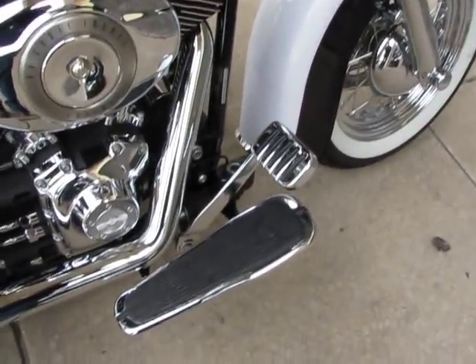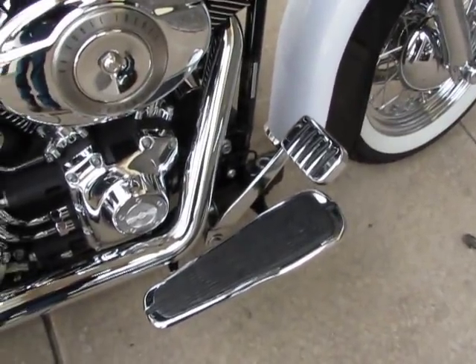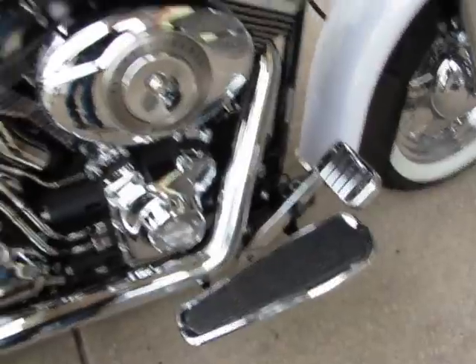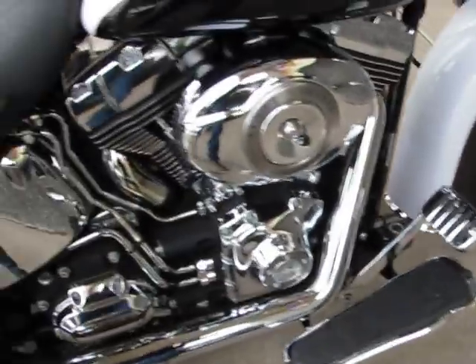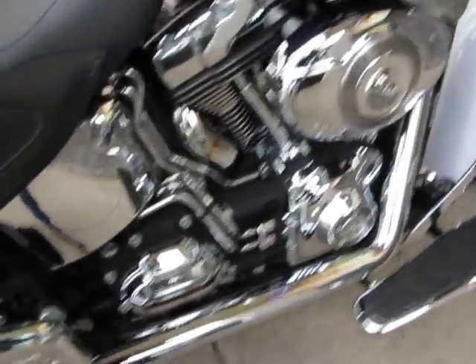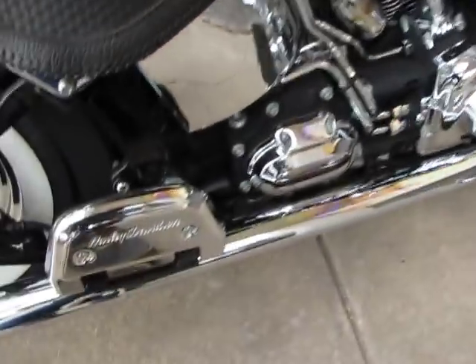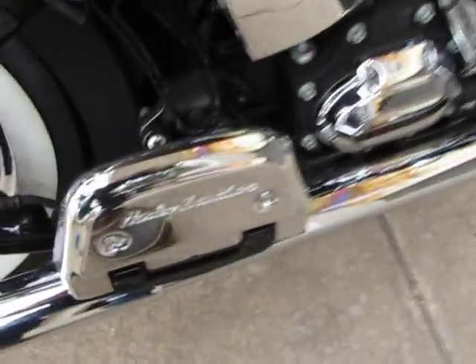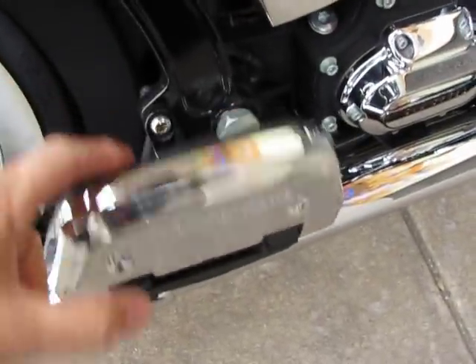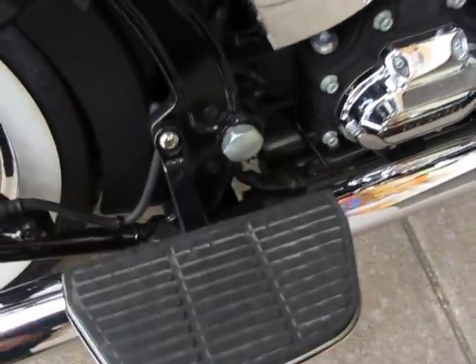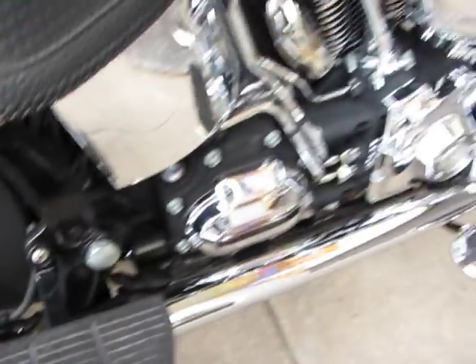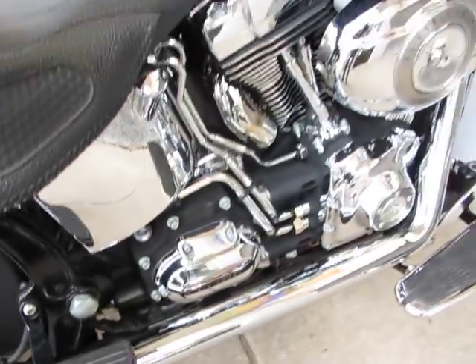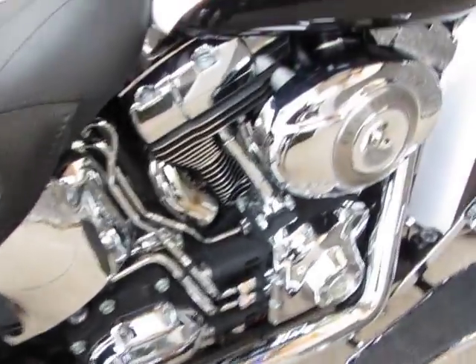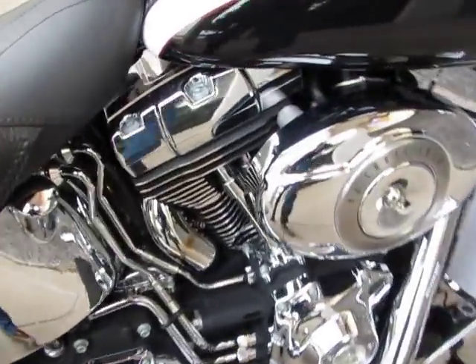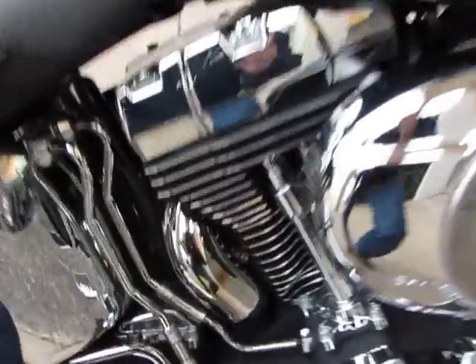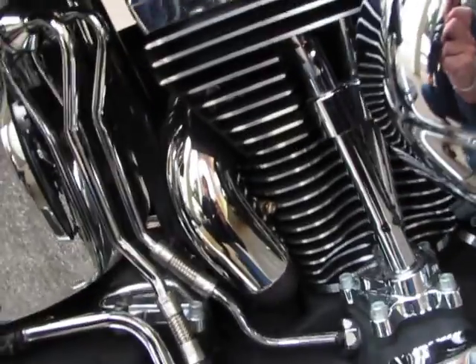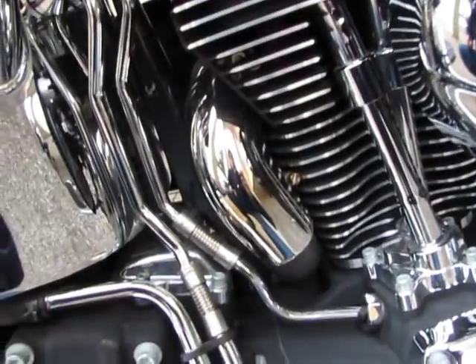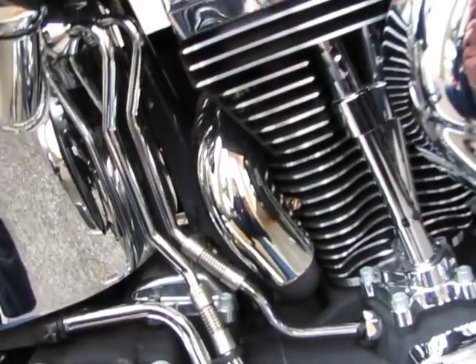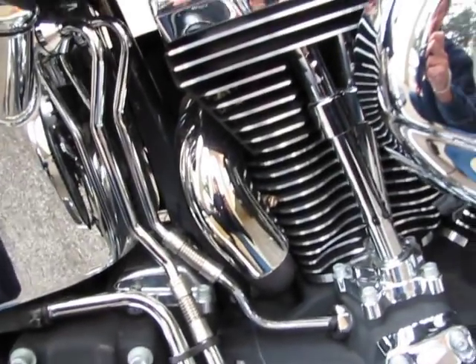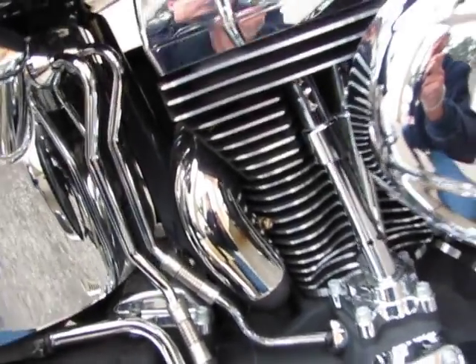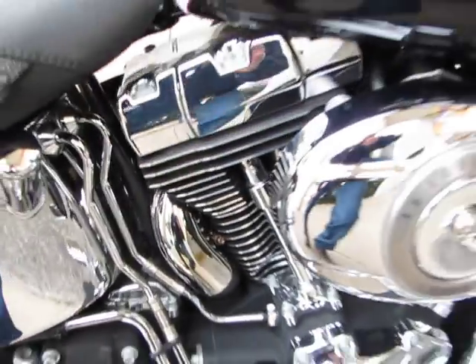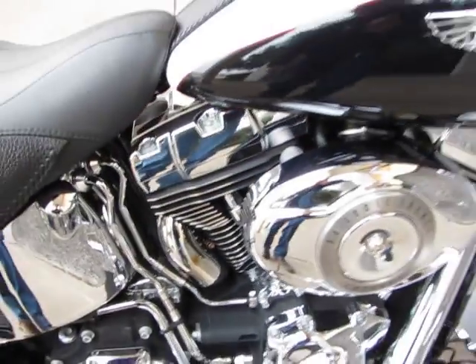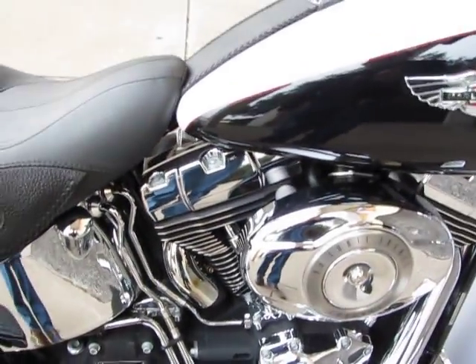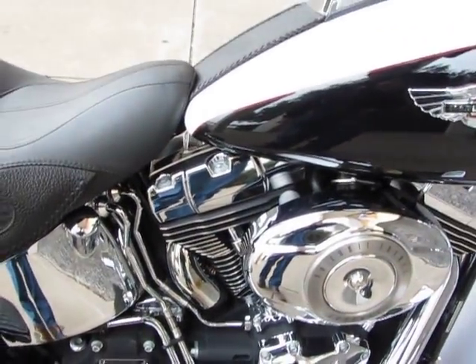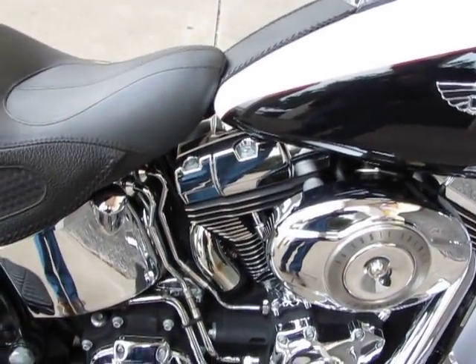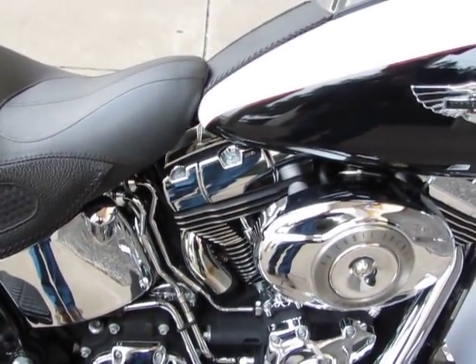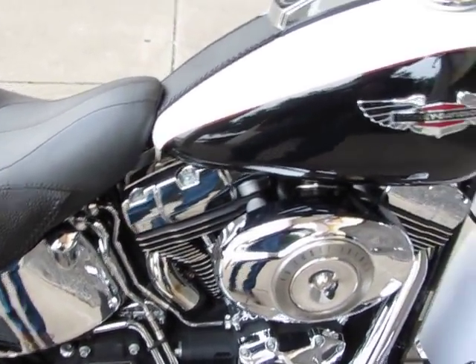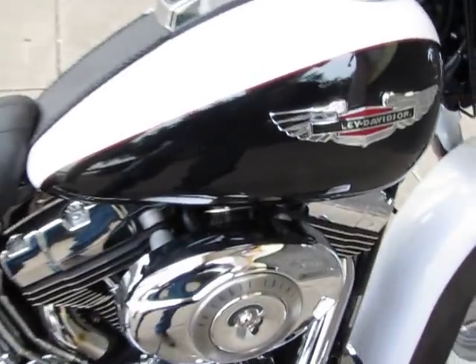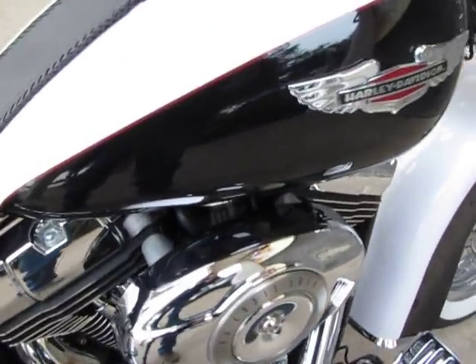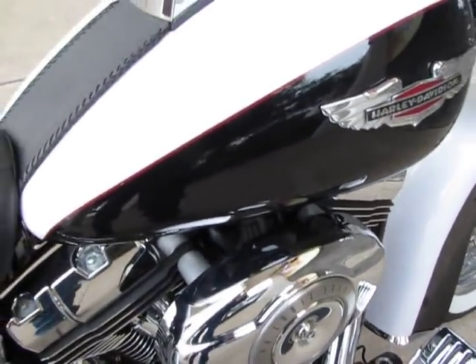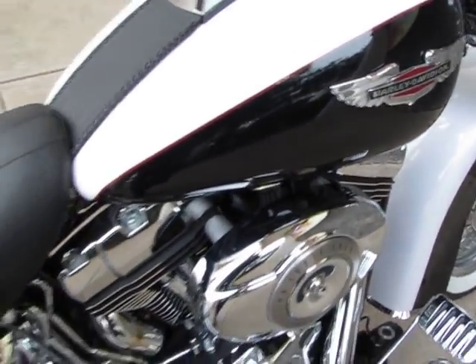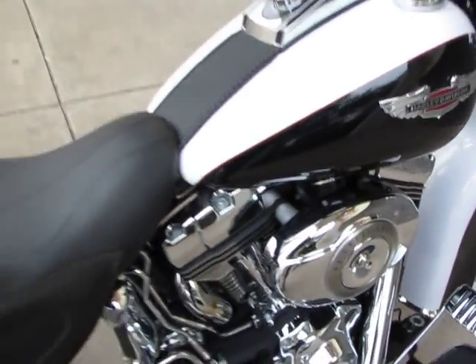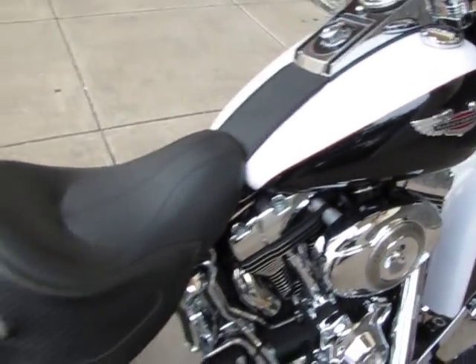It's got the Nostalgia boards, it's got the passenger floor boards. And notice it doesn't have a crossover pipe on the exhaust — that's because it's got a true dual exhaust and a stage one fuel injection upgrade.